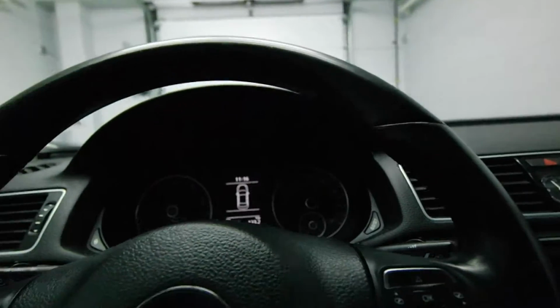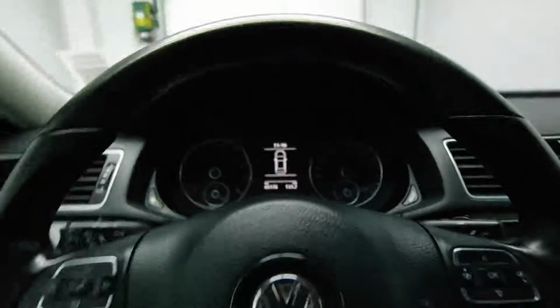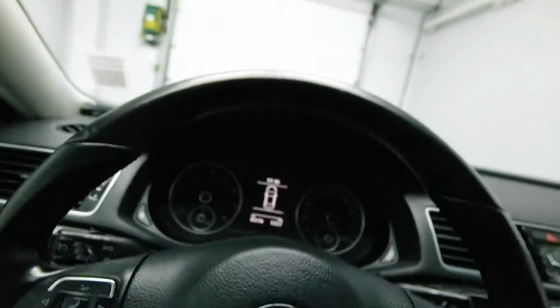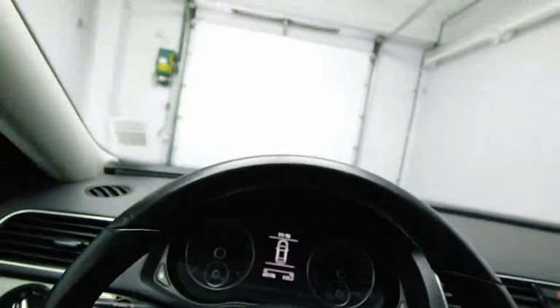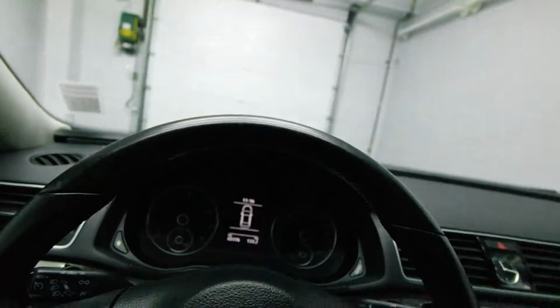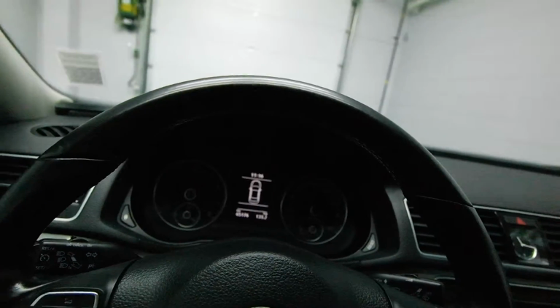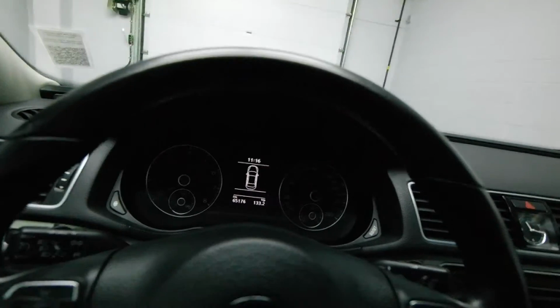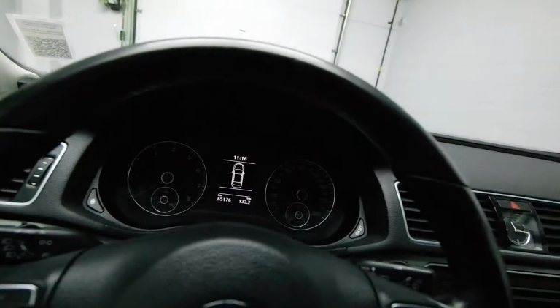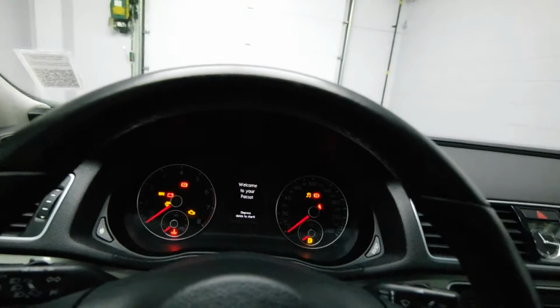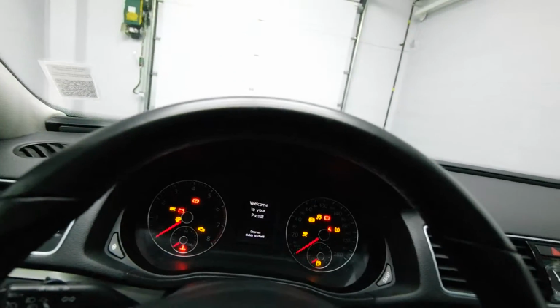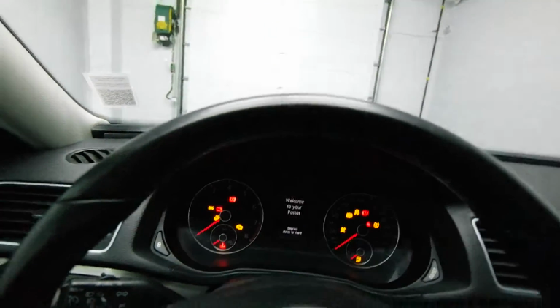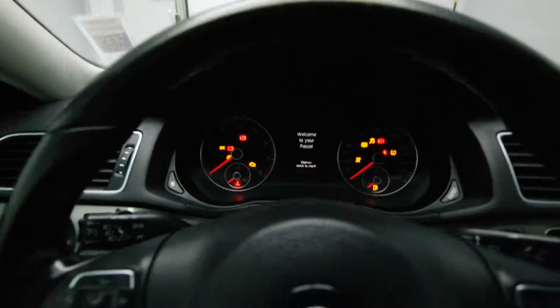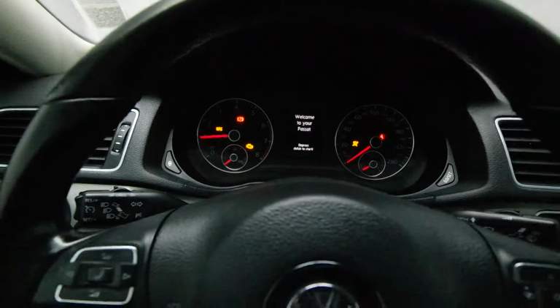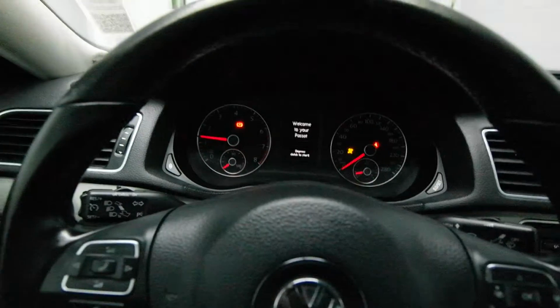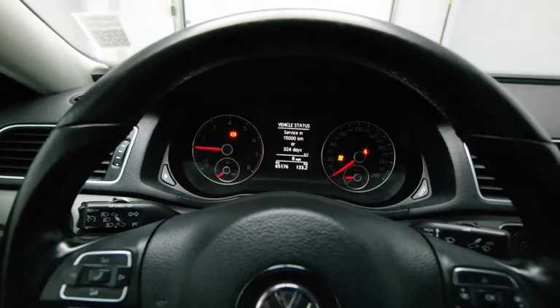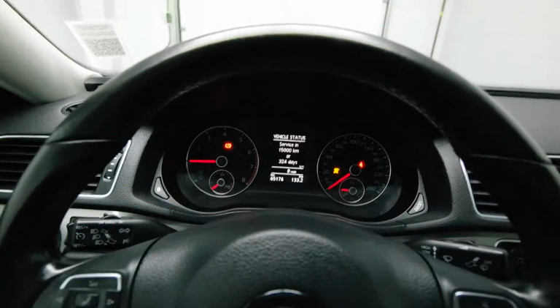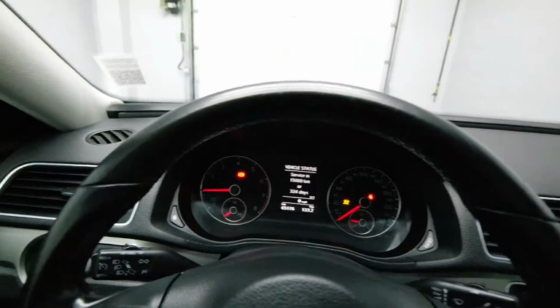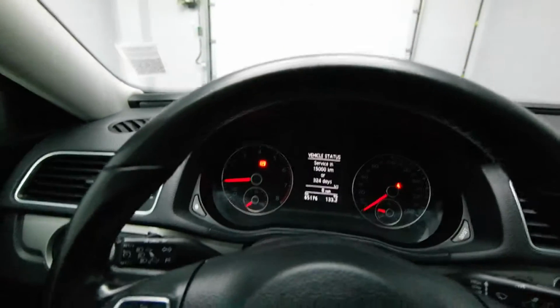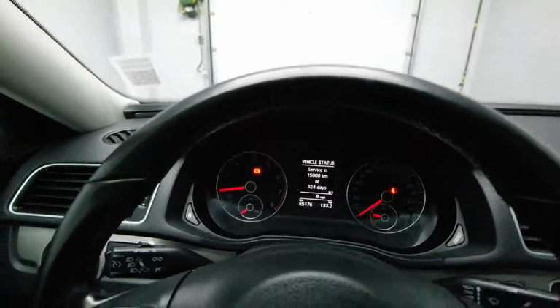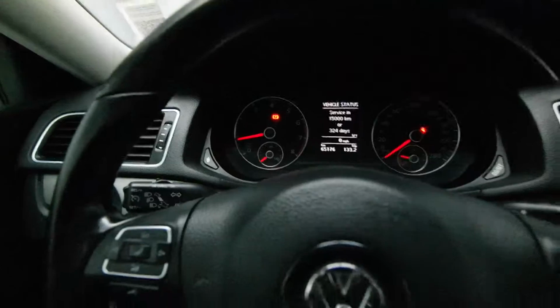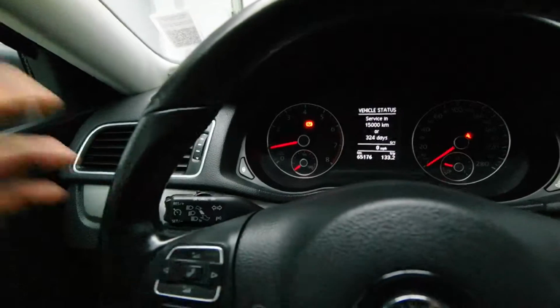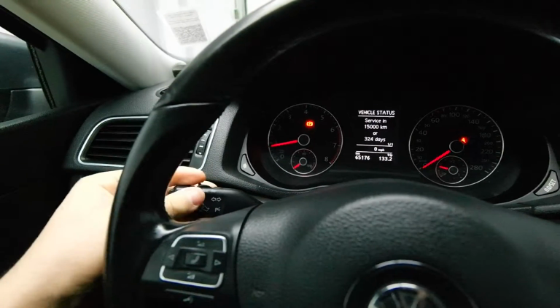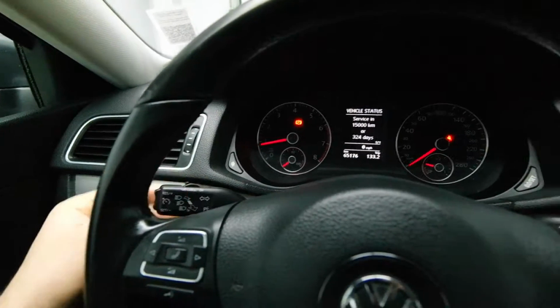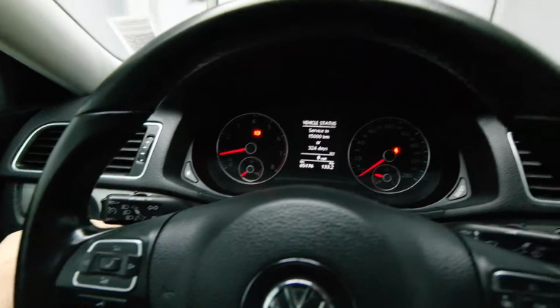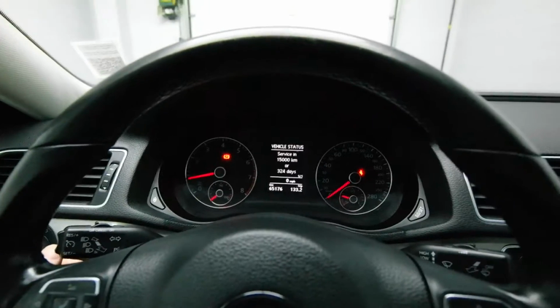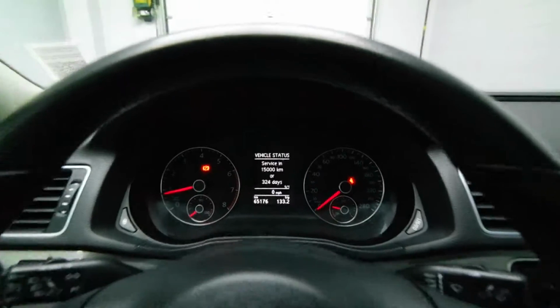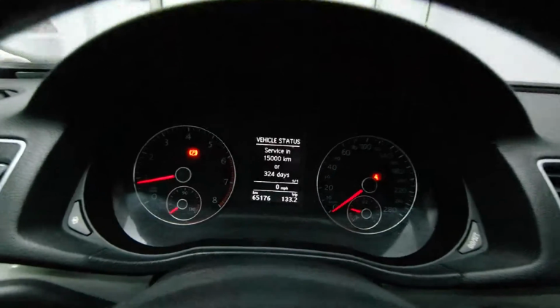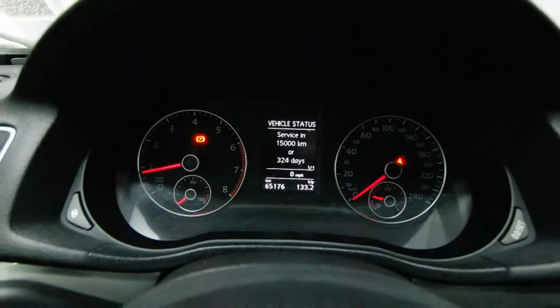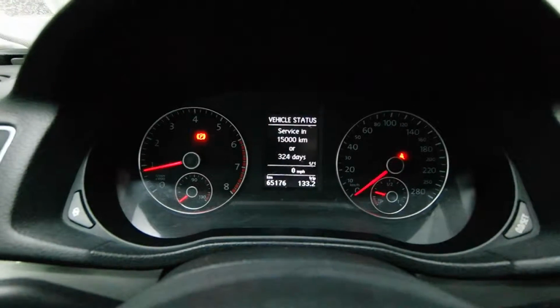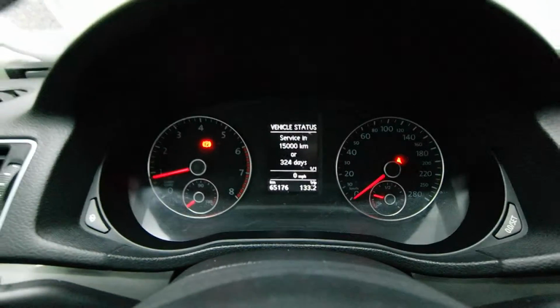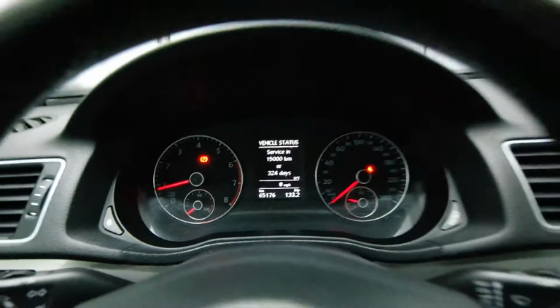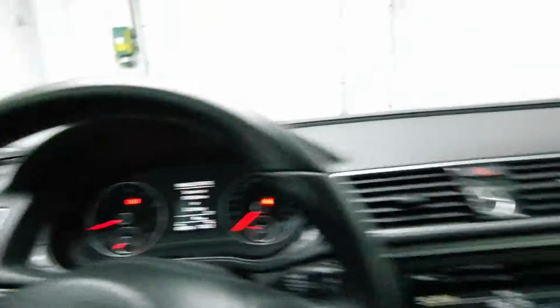On the leather-wrapped steering wheel we have steering radio controls, Bluetooth audio and cruise control, an info center on the dash, and 65,000 kilometers.